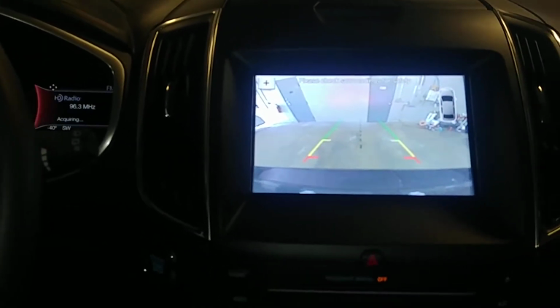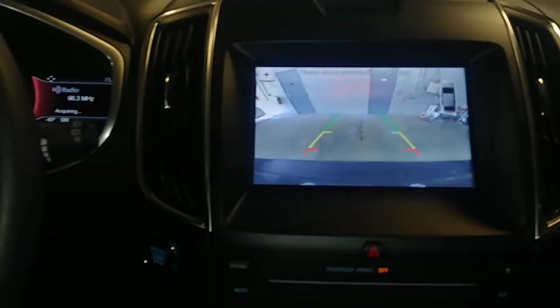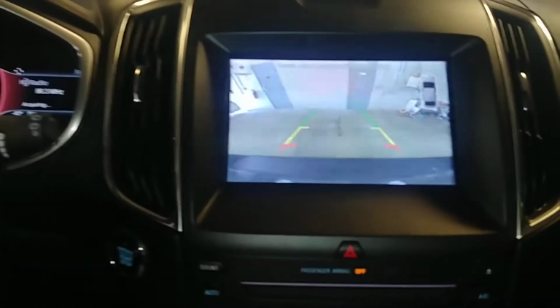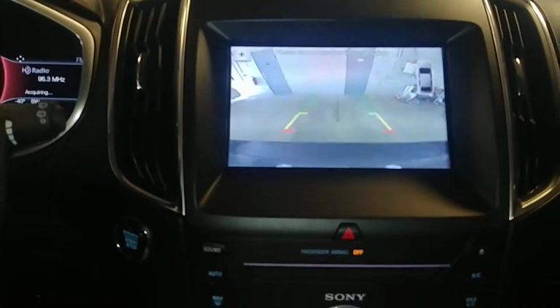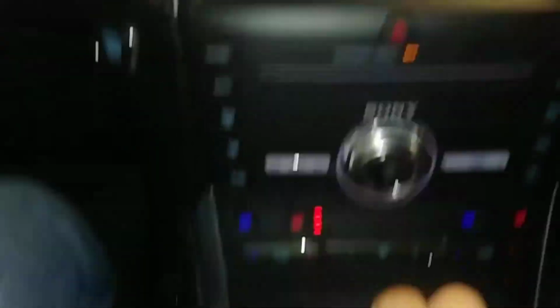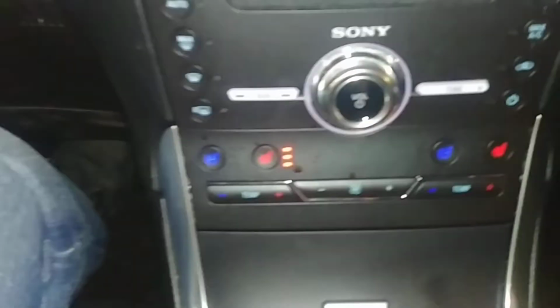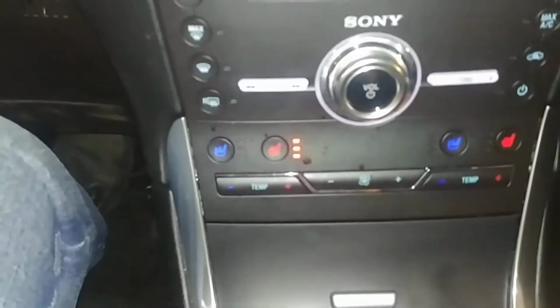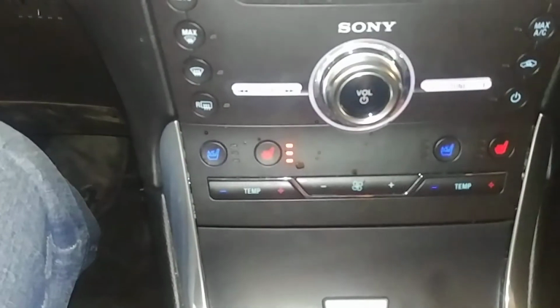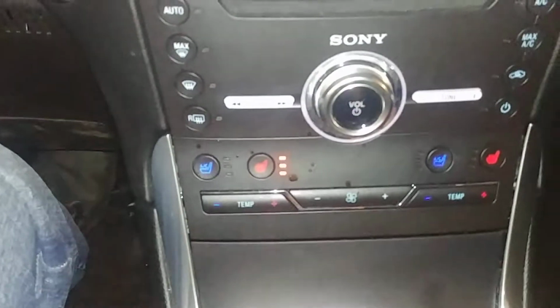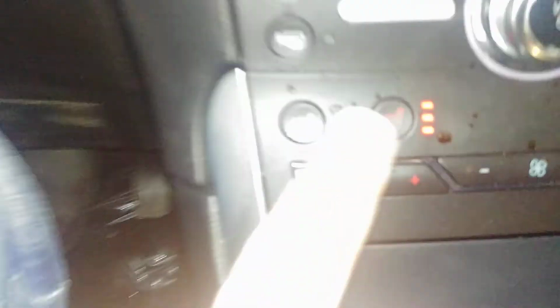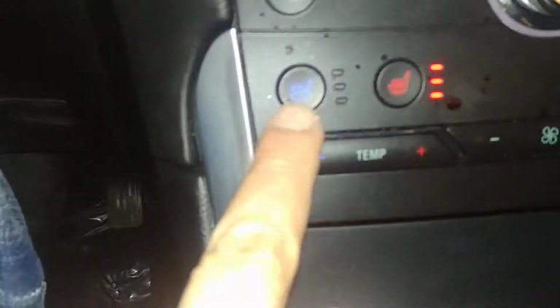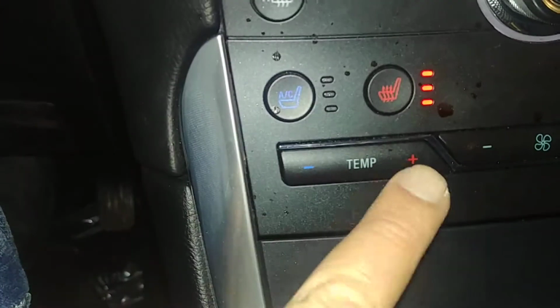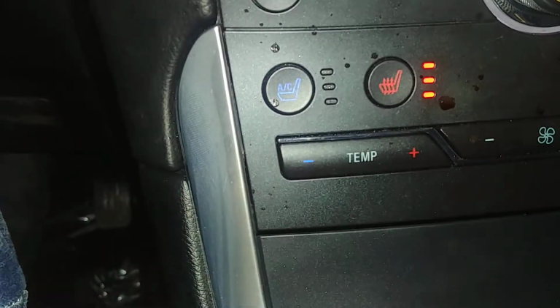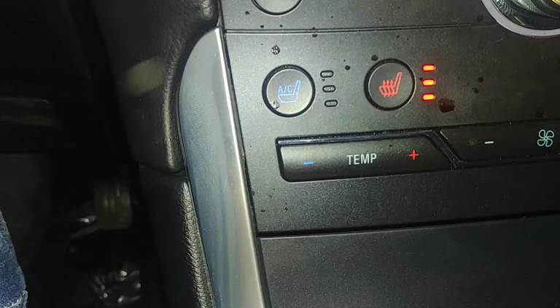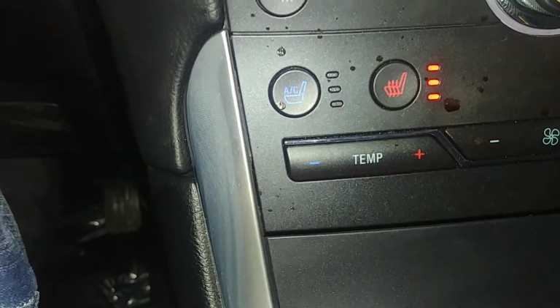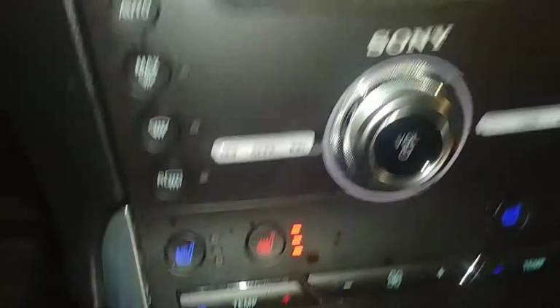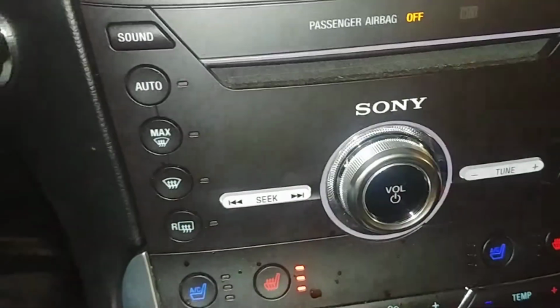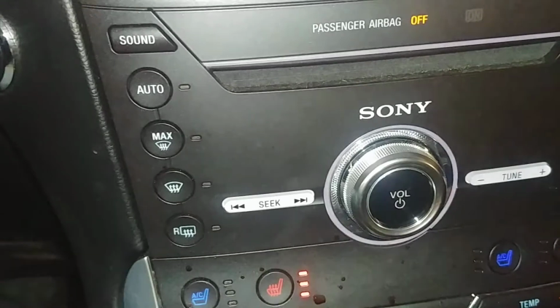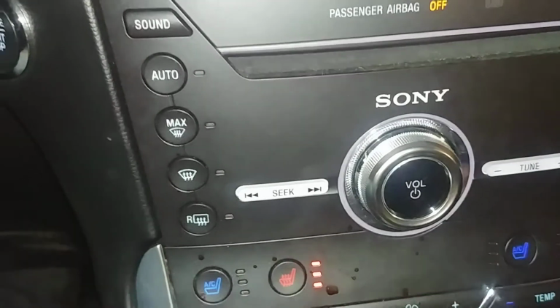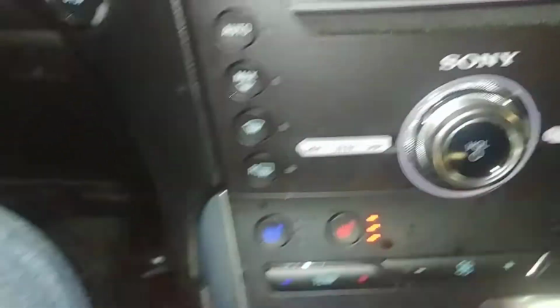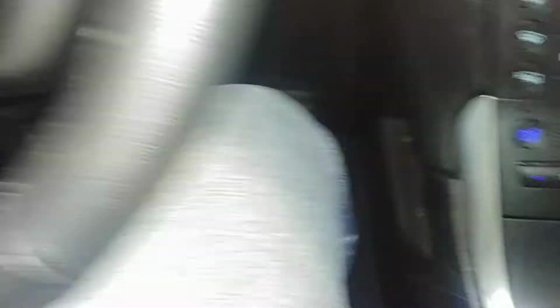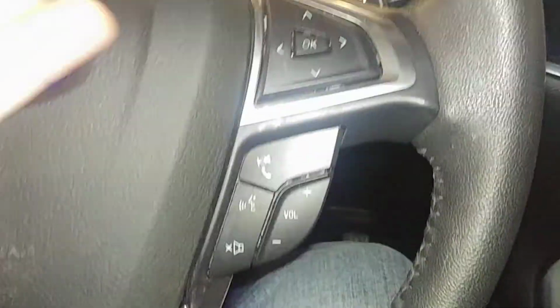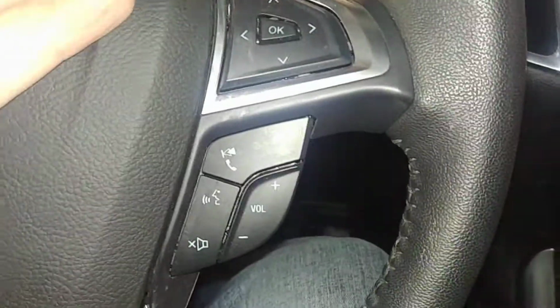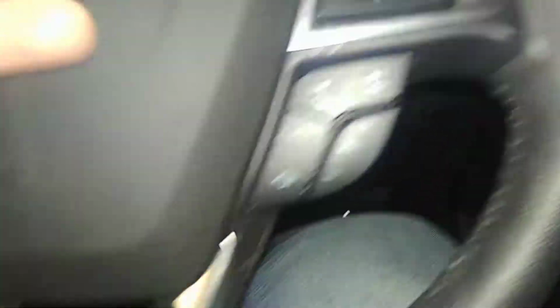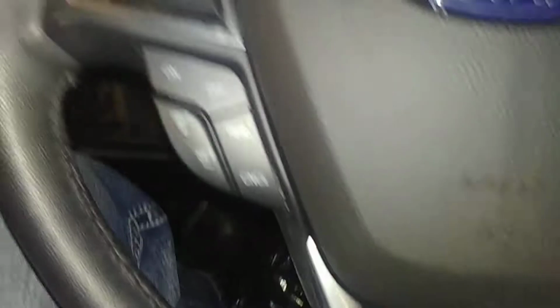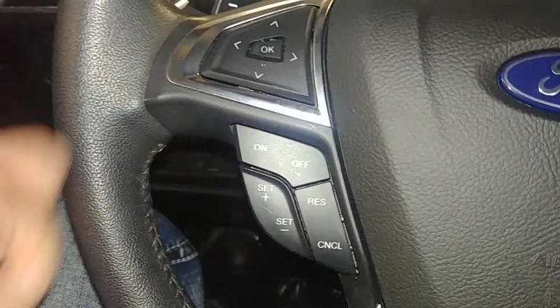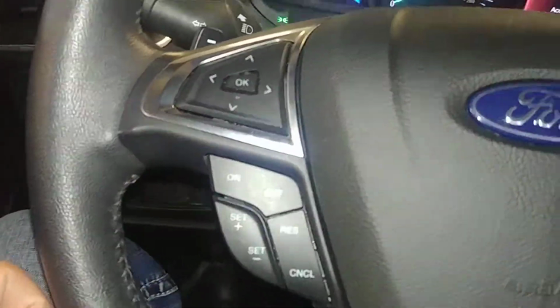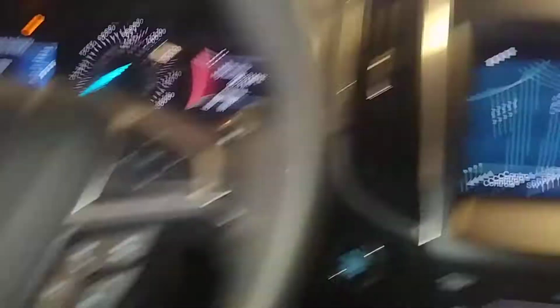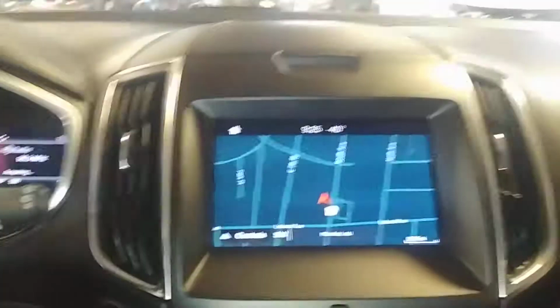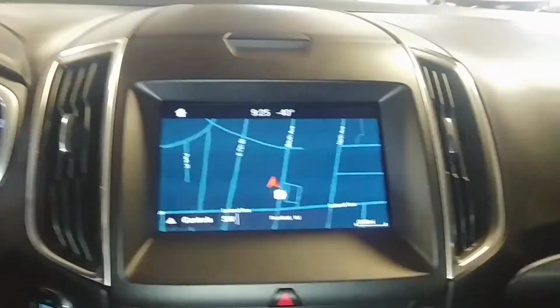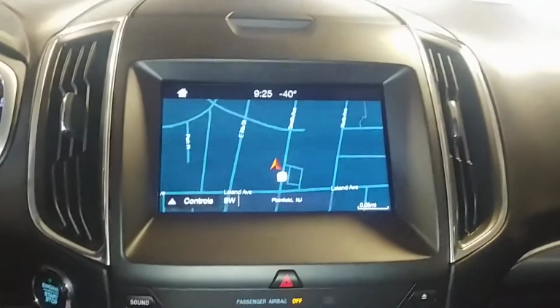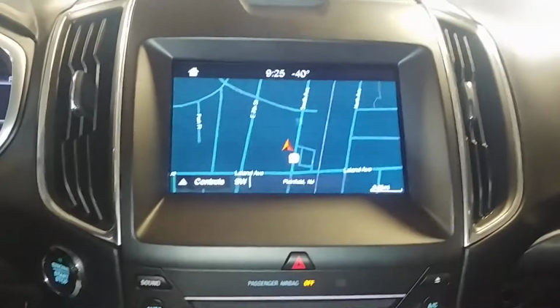Got your AC controls right down below, got cooling and heated seats — very, very nice. Steering wheel controls on both sides as well. Here's what your navigation system looks like — boom.